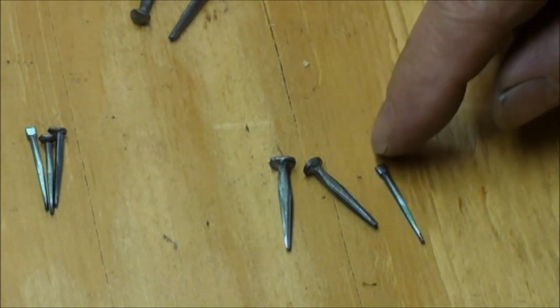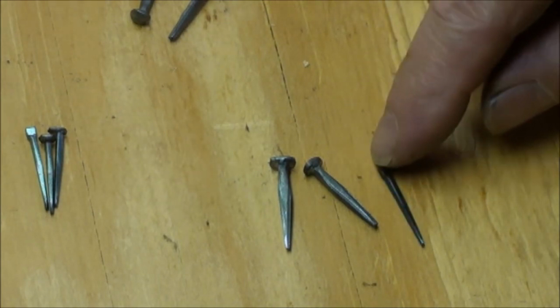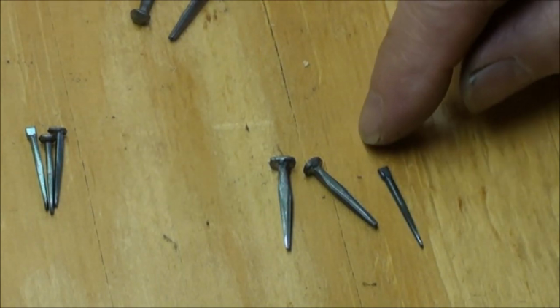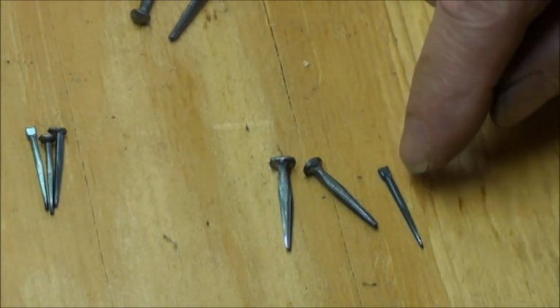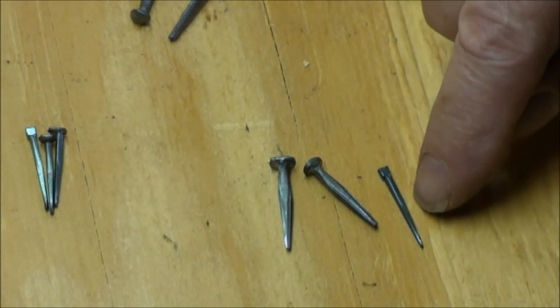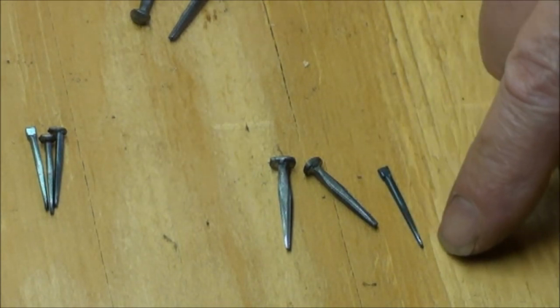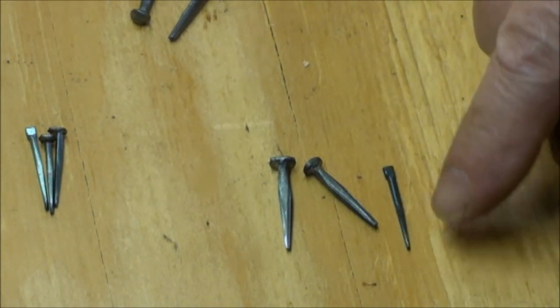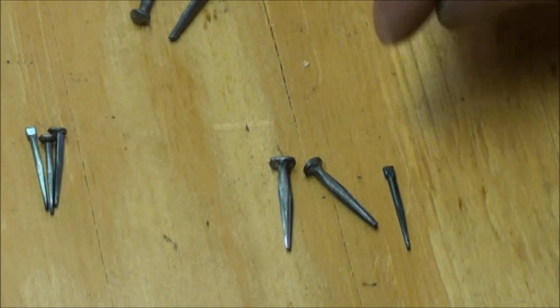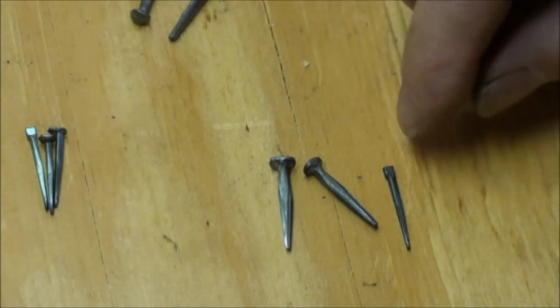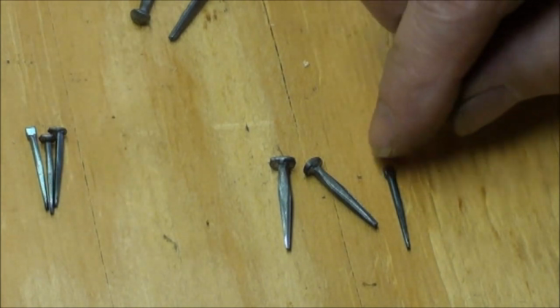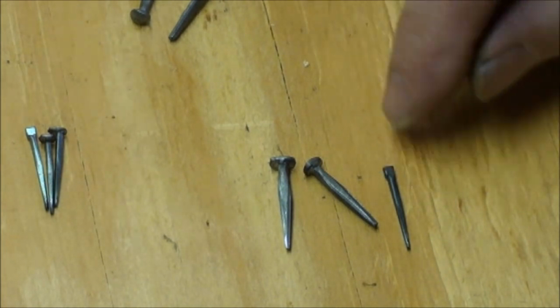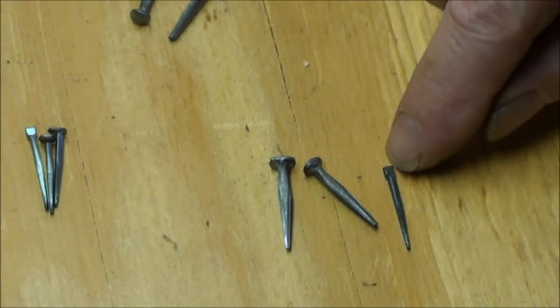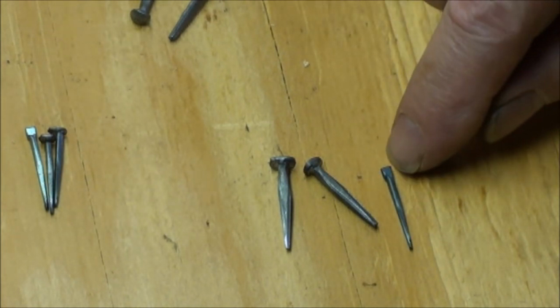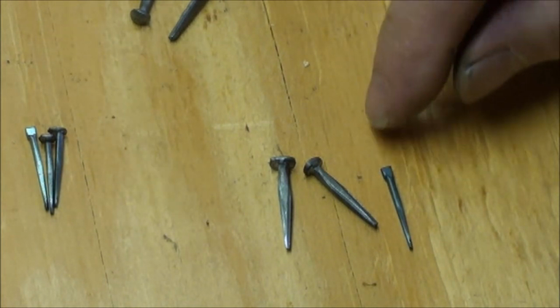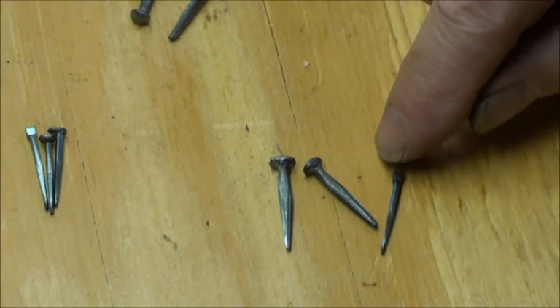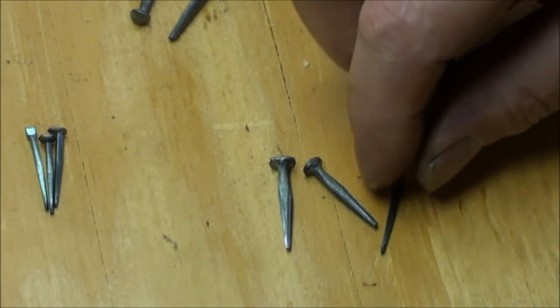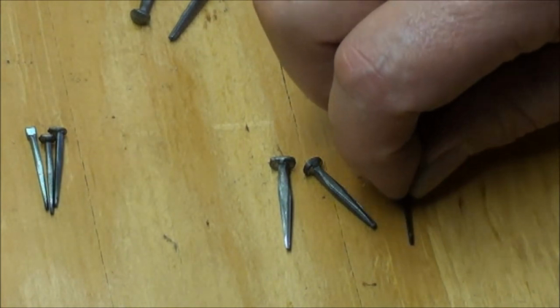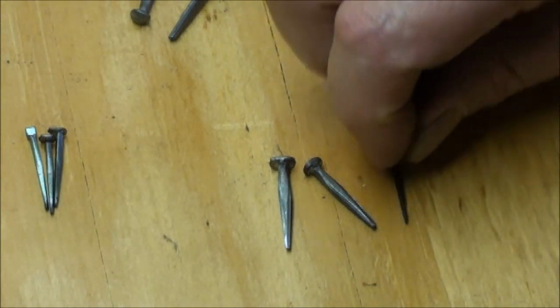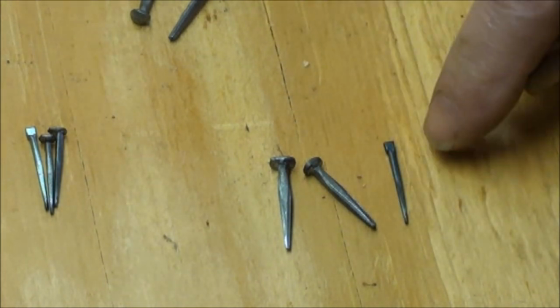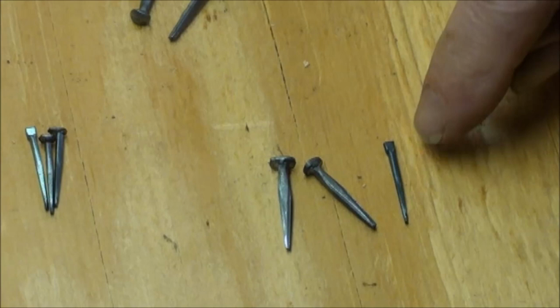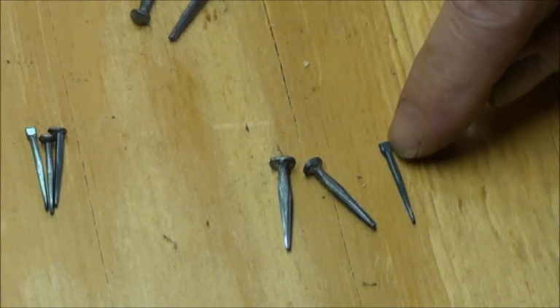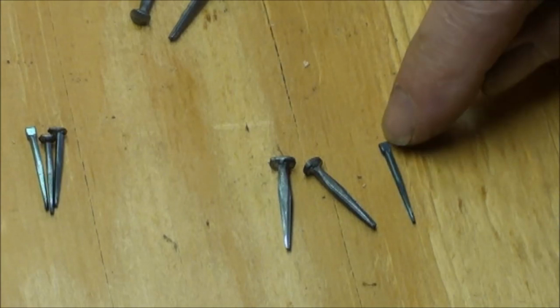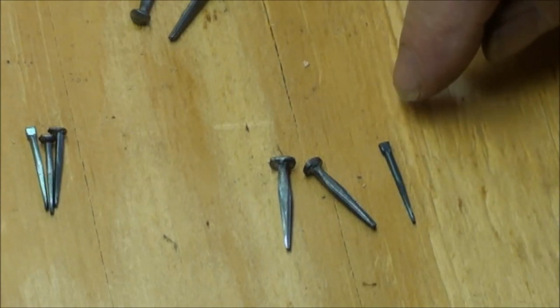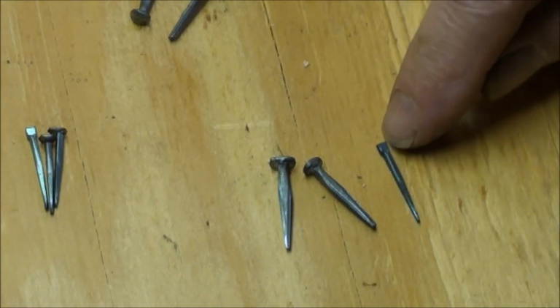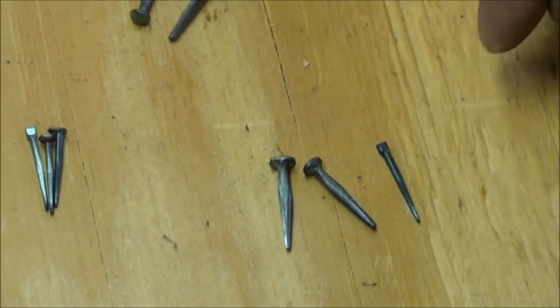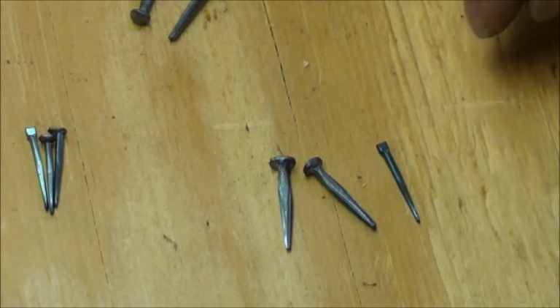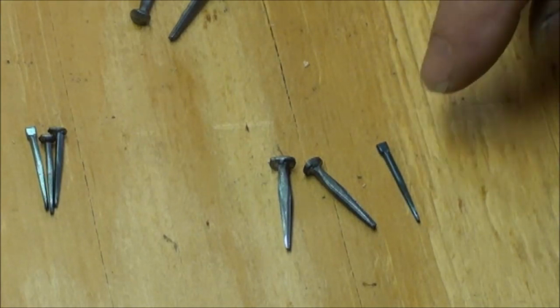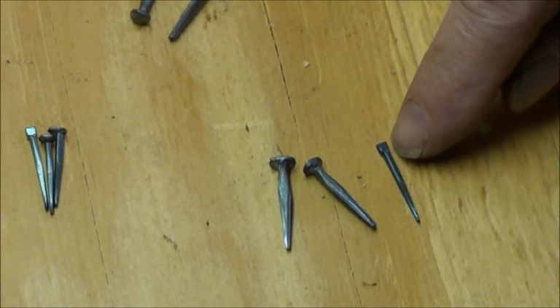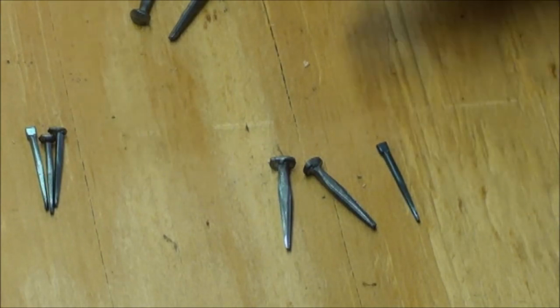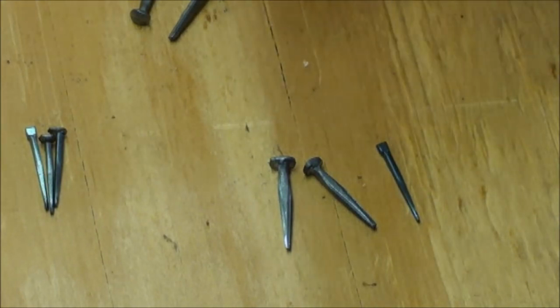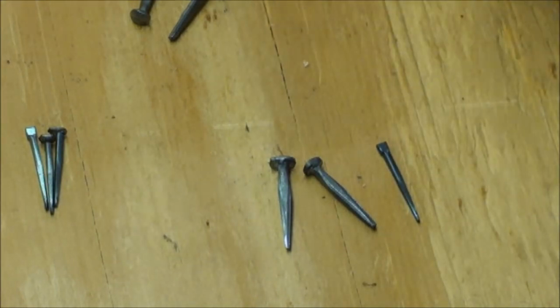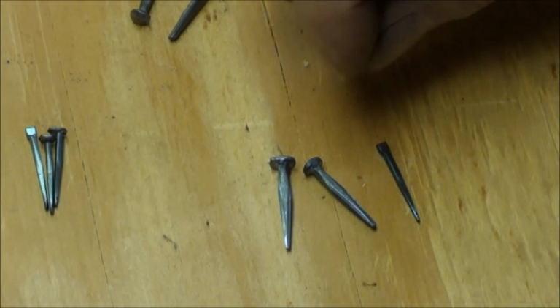What we've got here is a little sprig — it's just a headless brad basically. And that one actually was fairly common at the tail end of the 18th century. Used a lot in finish and trim work, box making, small box making.